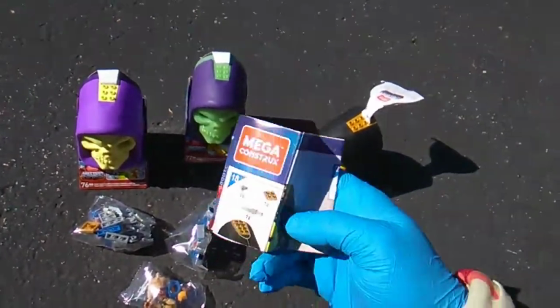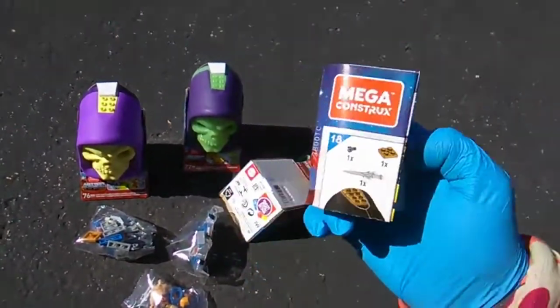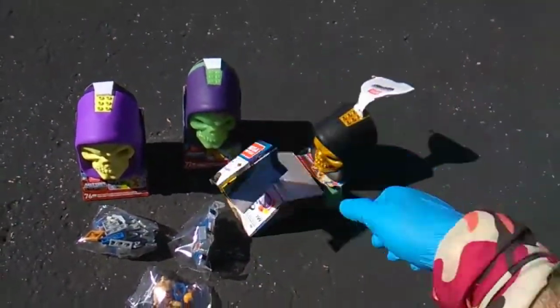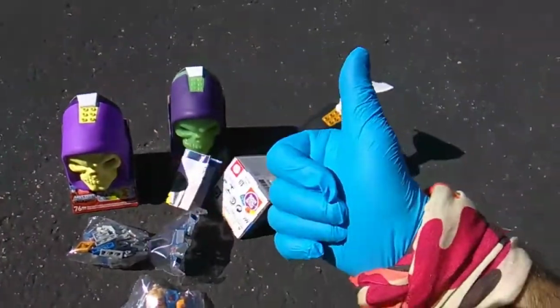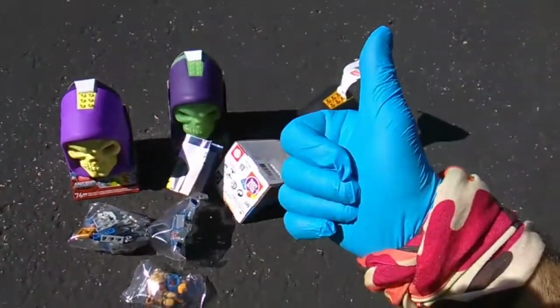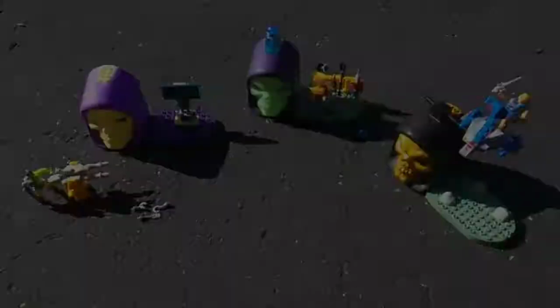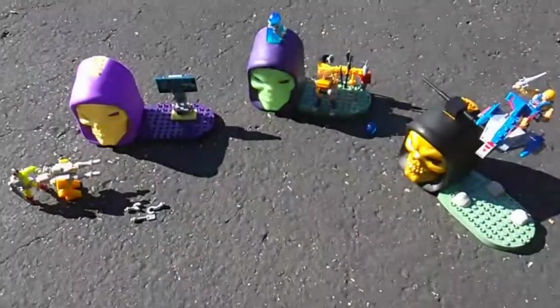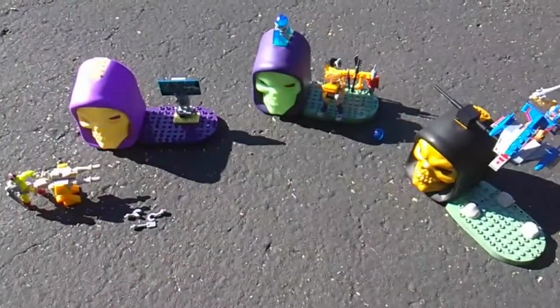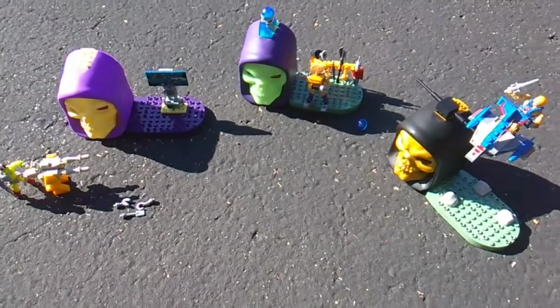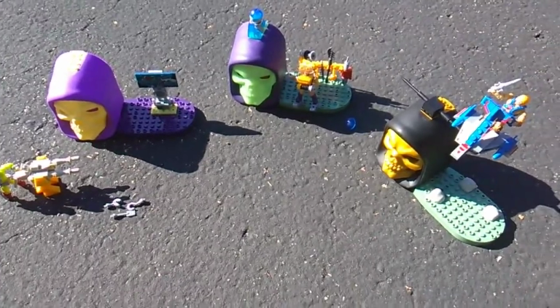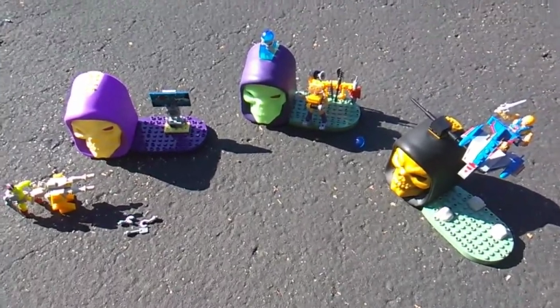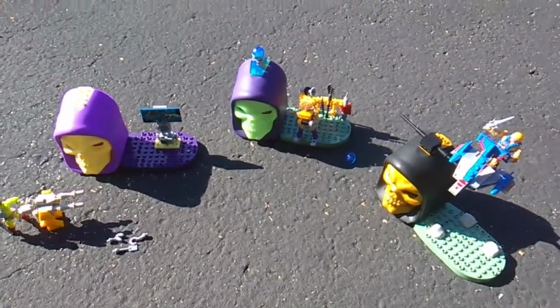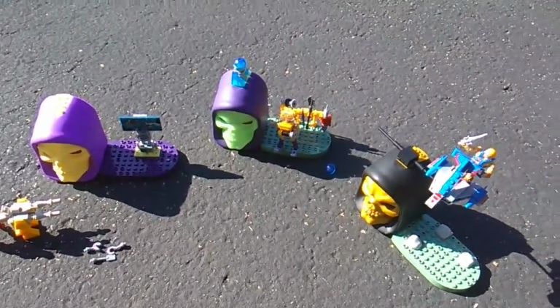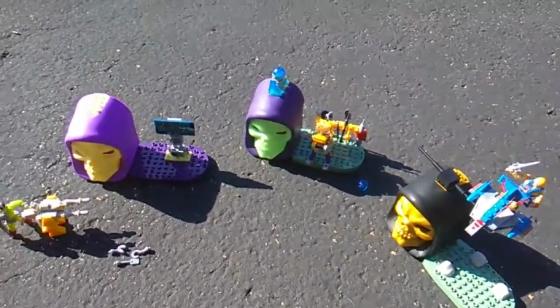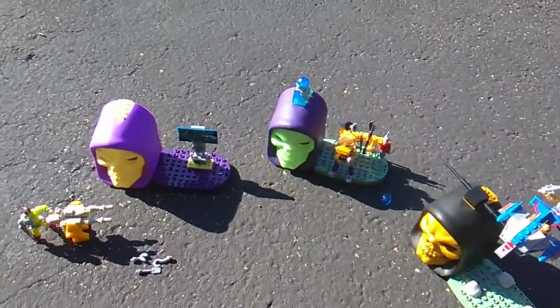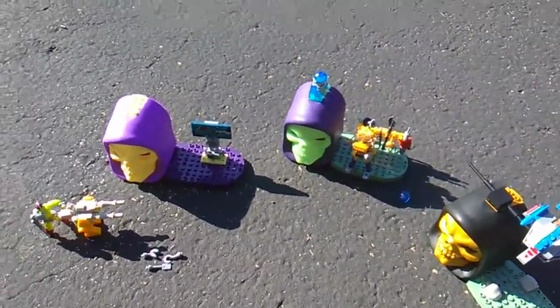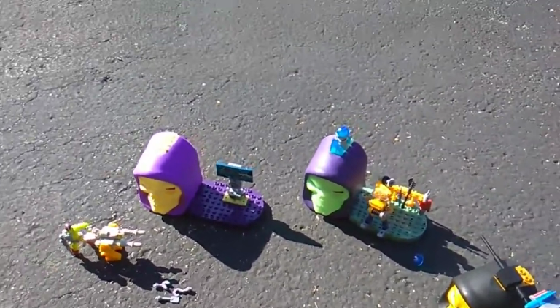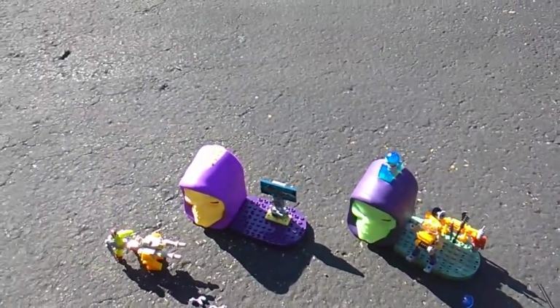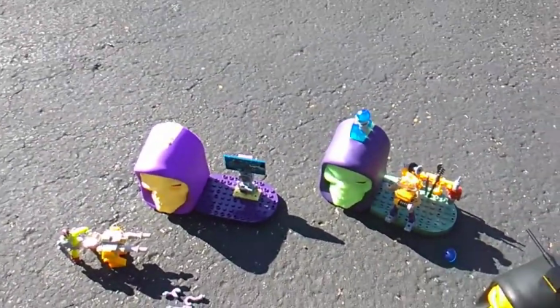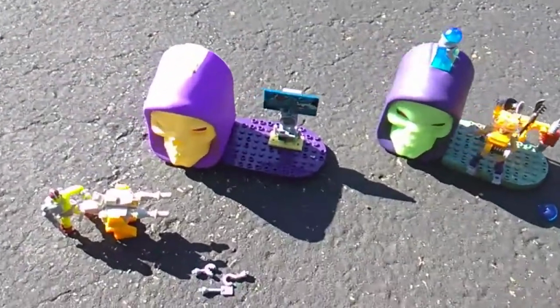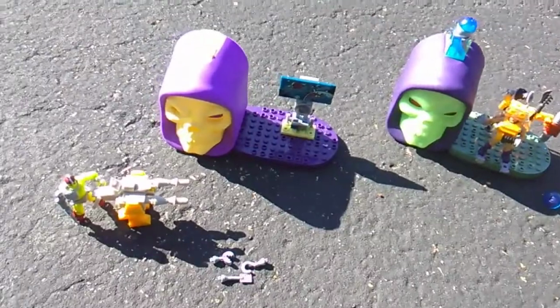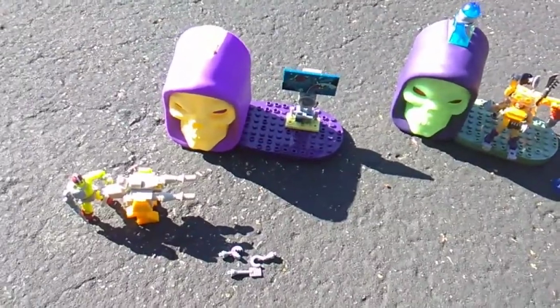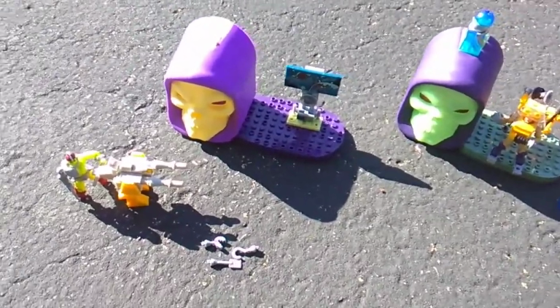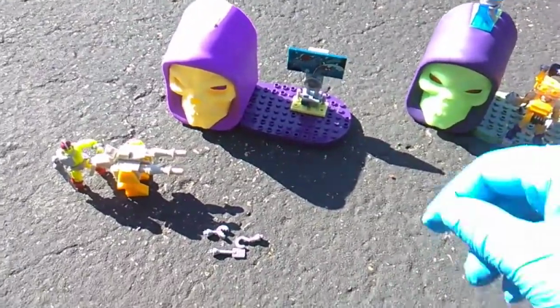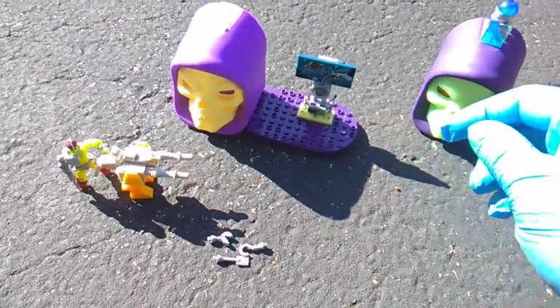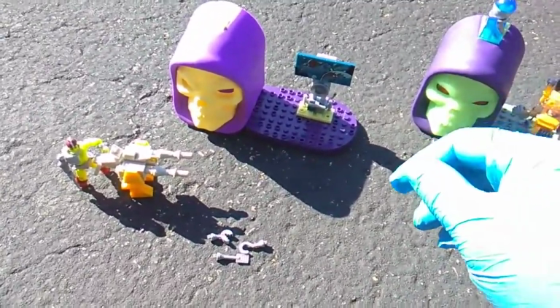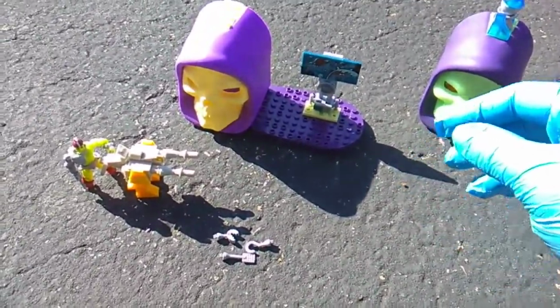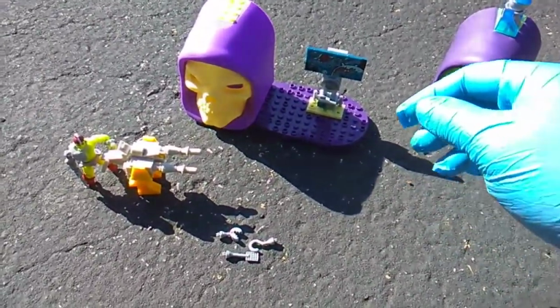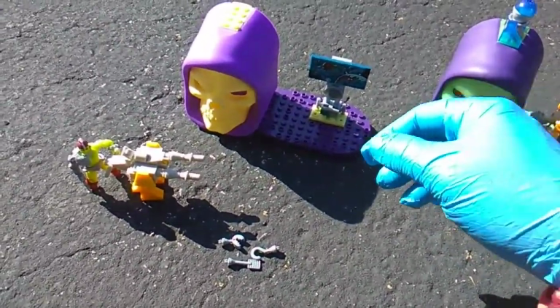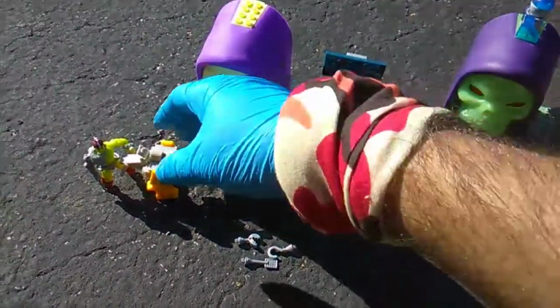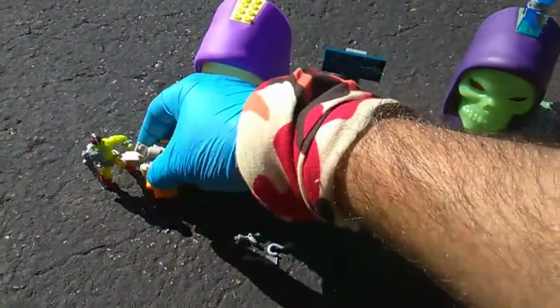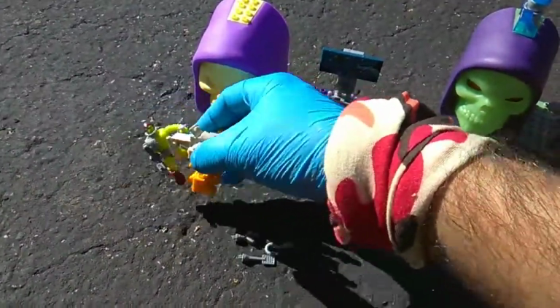All right, I did the builds. First up: Trap Jaw and his laser cannon. I'm happy to finally have Trap Jaw.